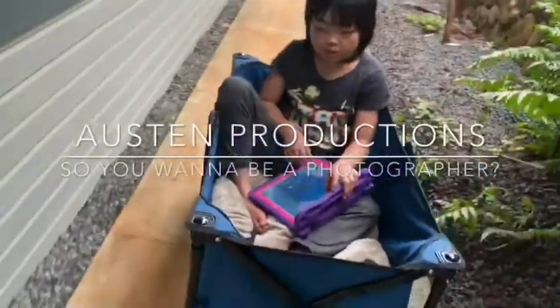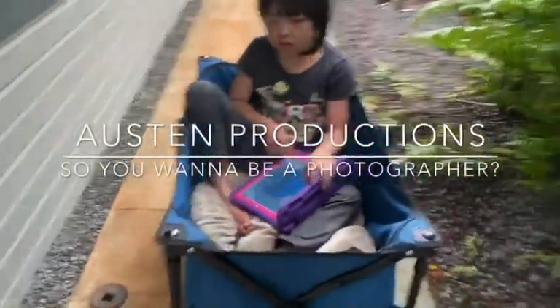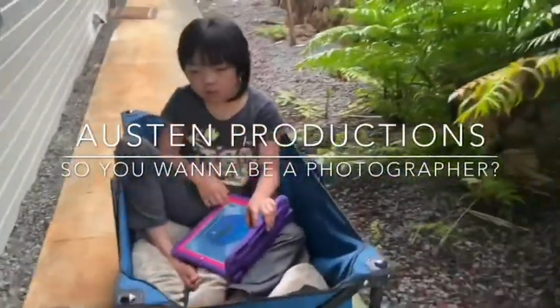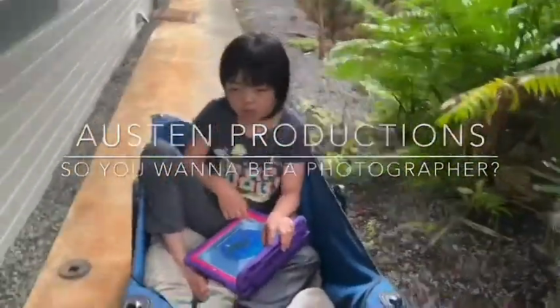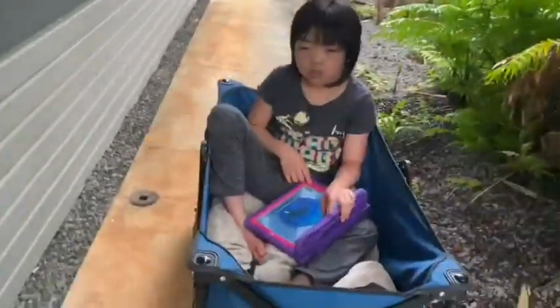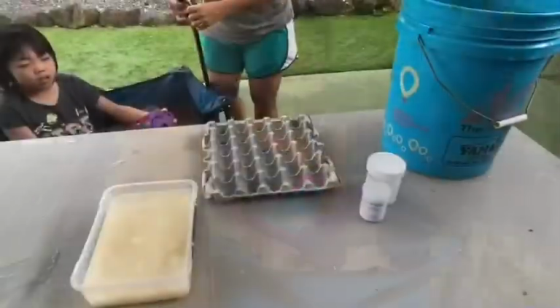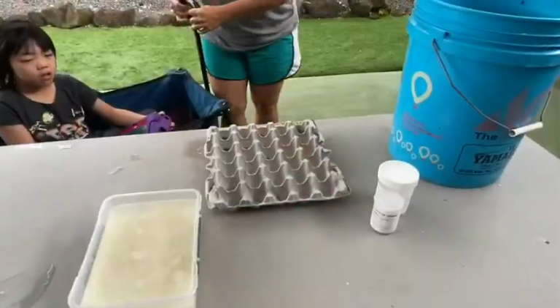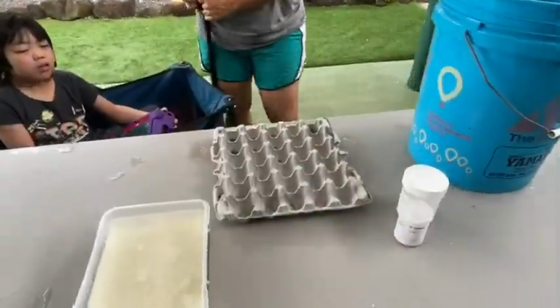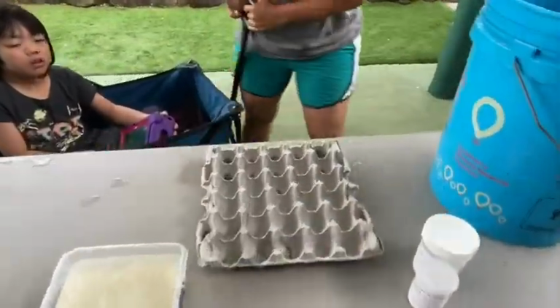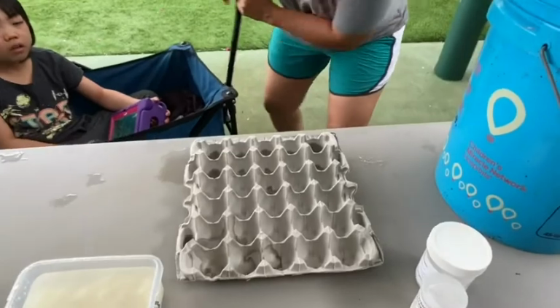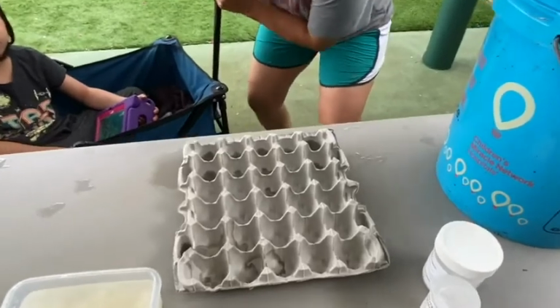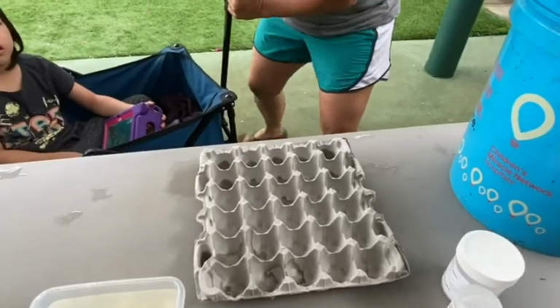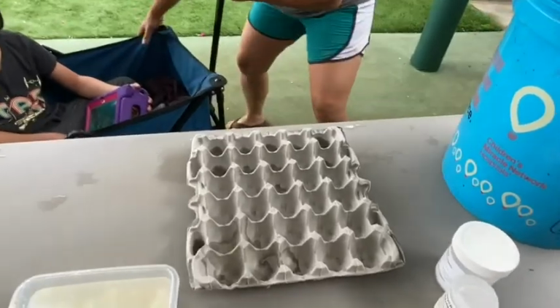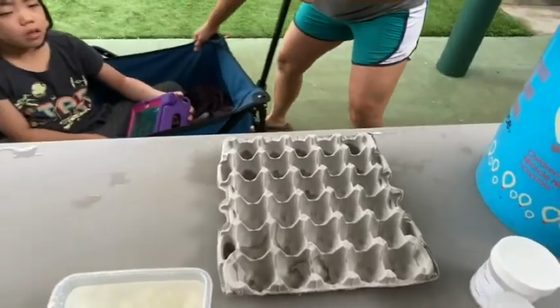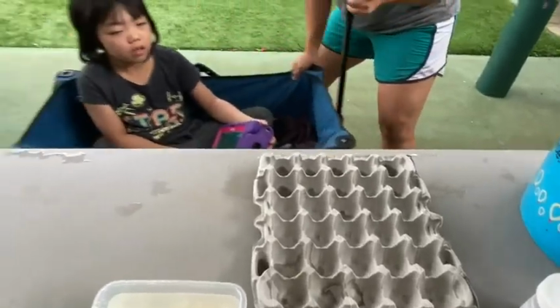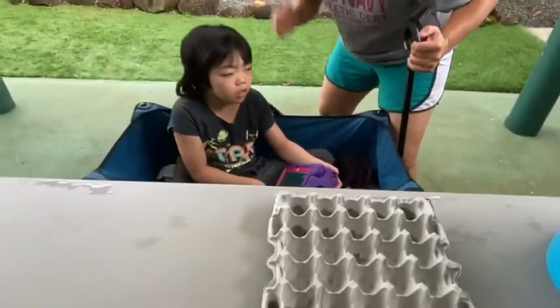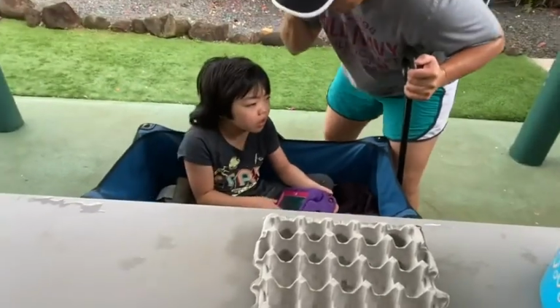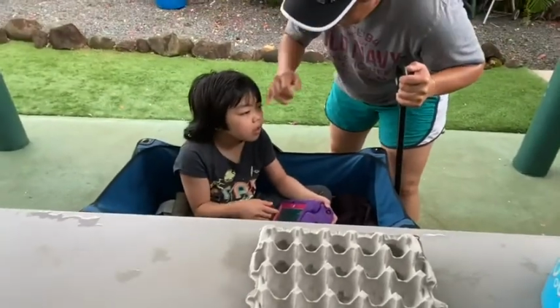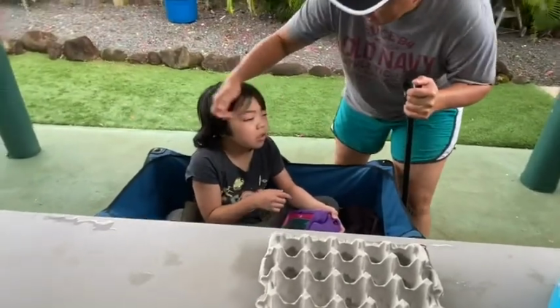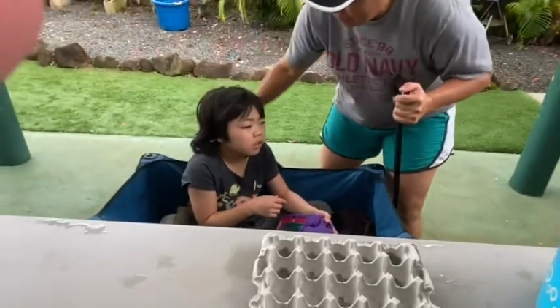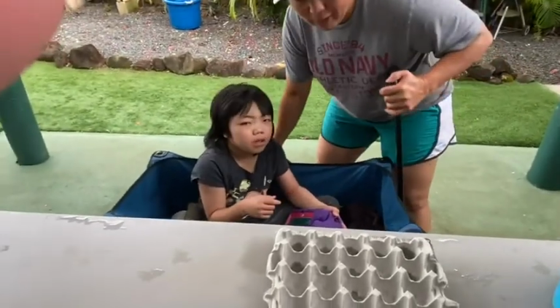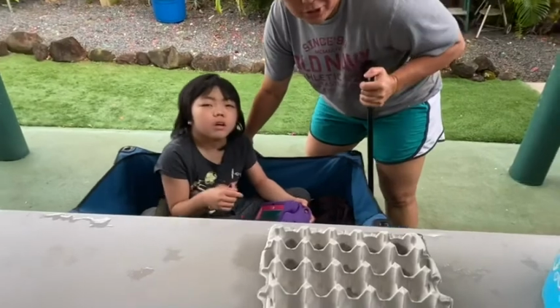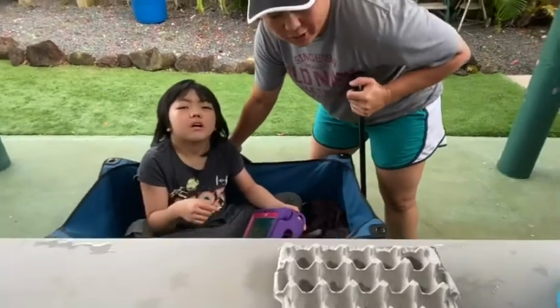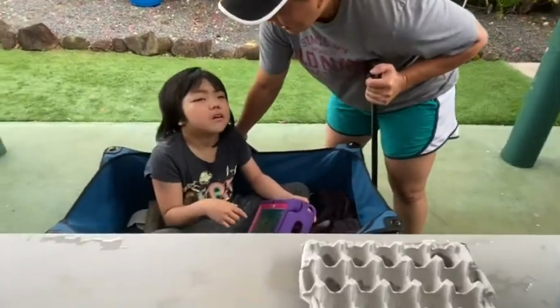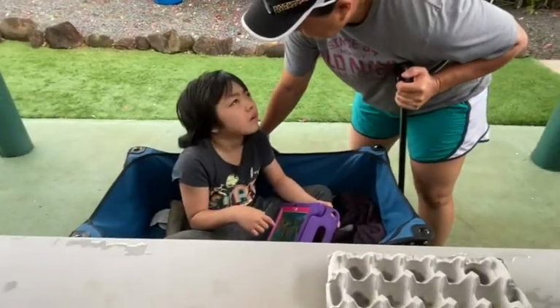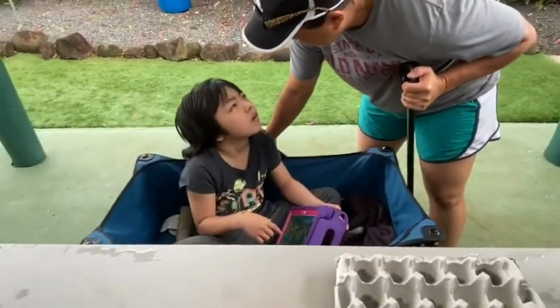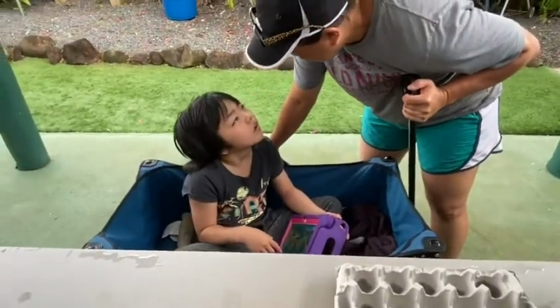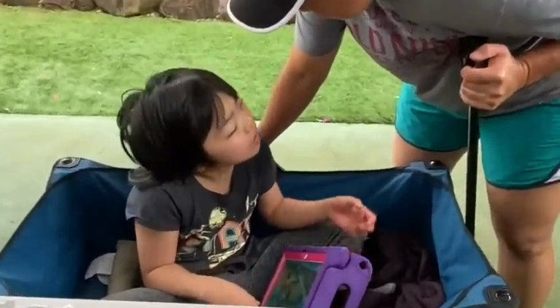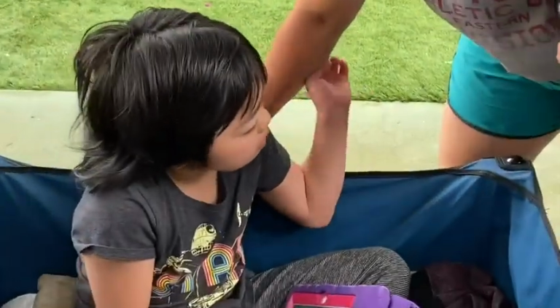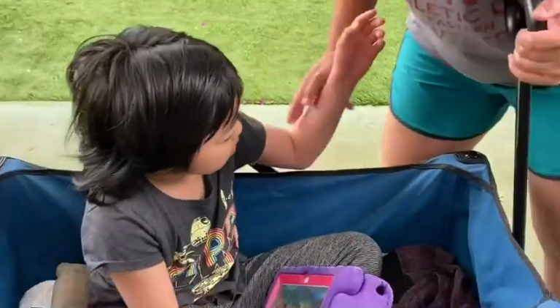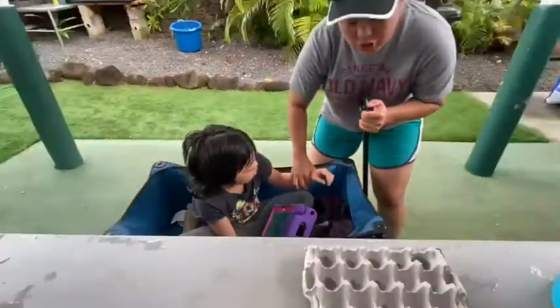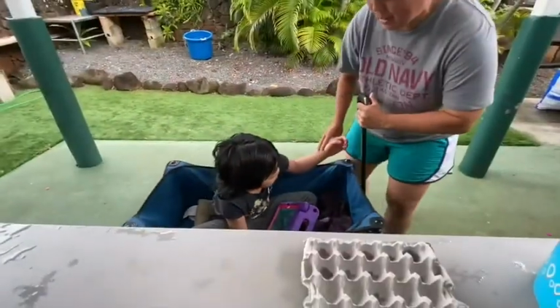Good morning everyone from the backyard. We are here with MJ. She's not feeling well so she's in the cart, and we're going to make seedlings using an old egg carton shell.